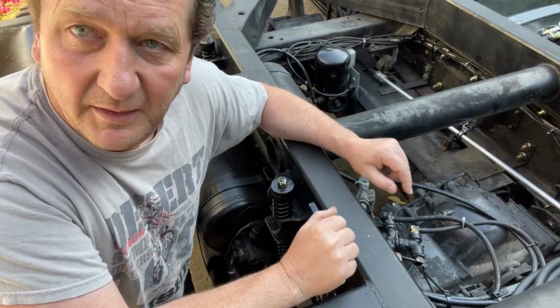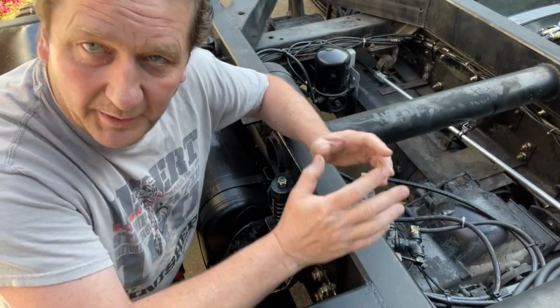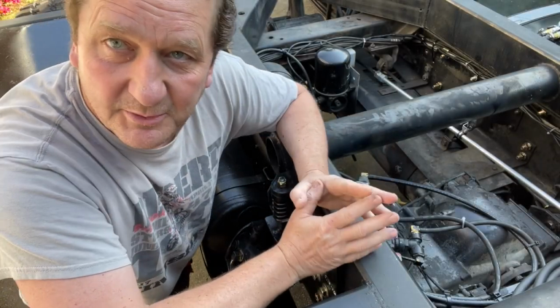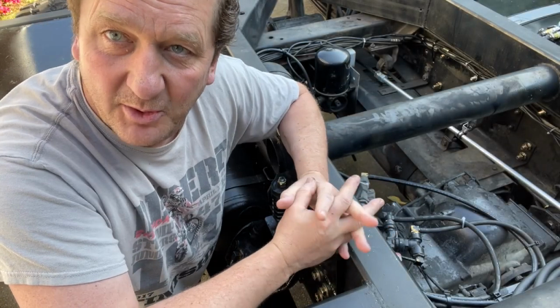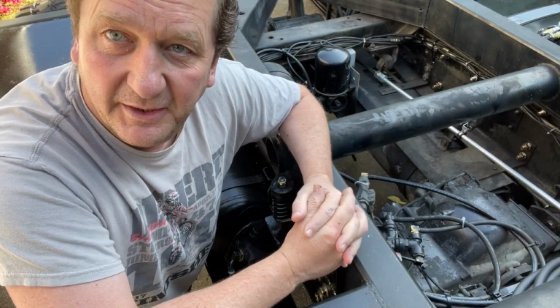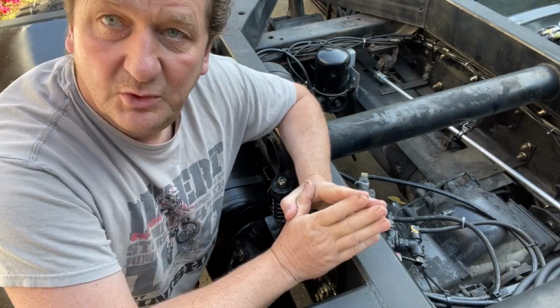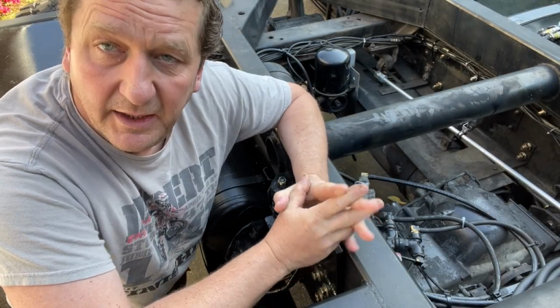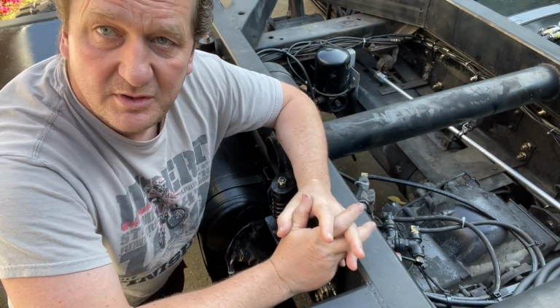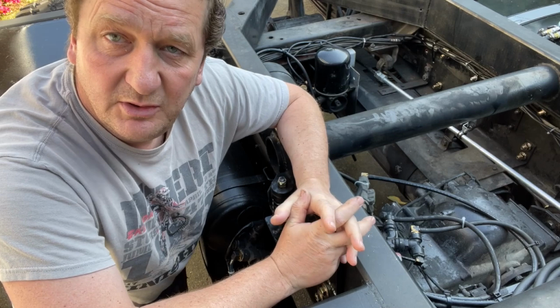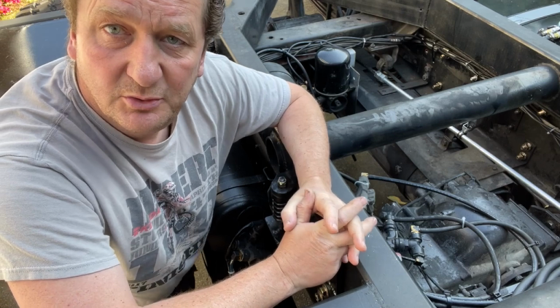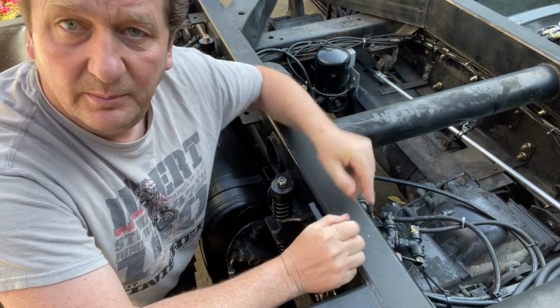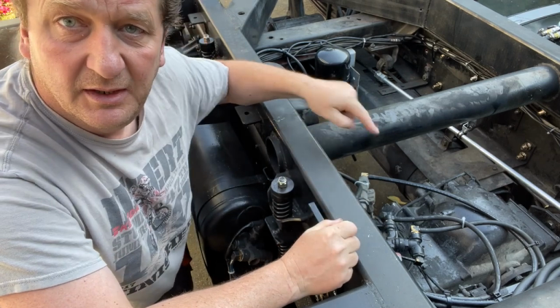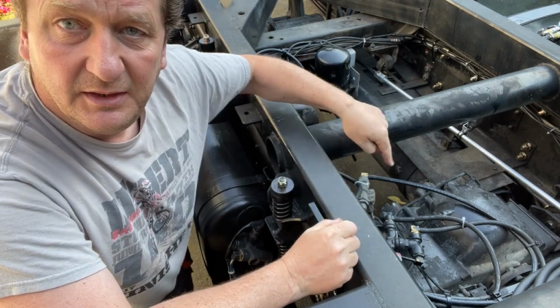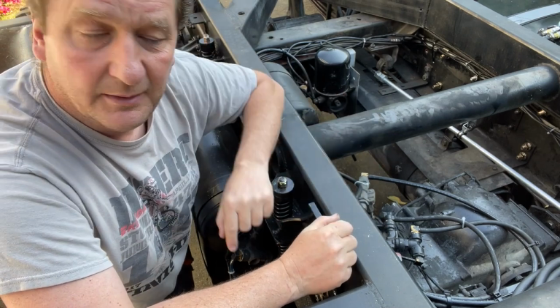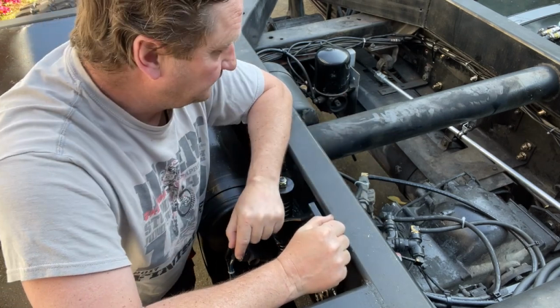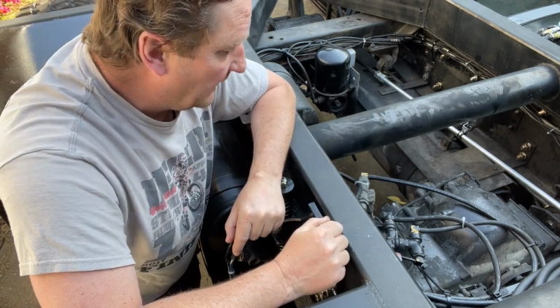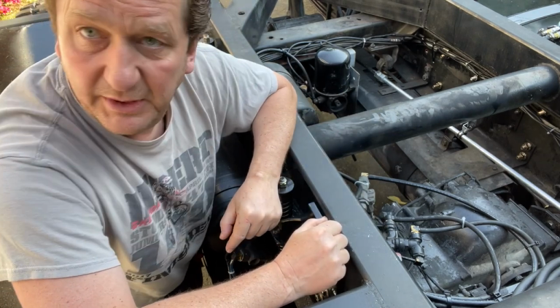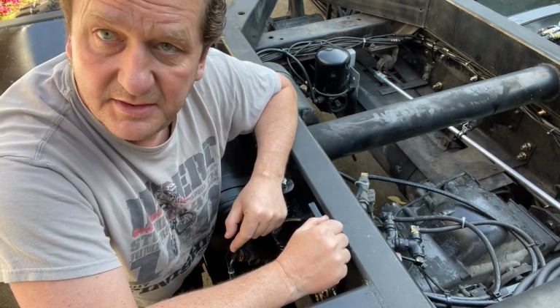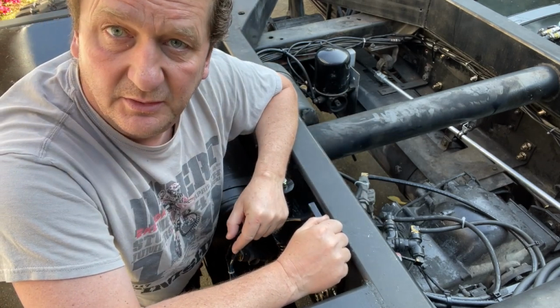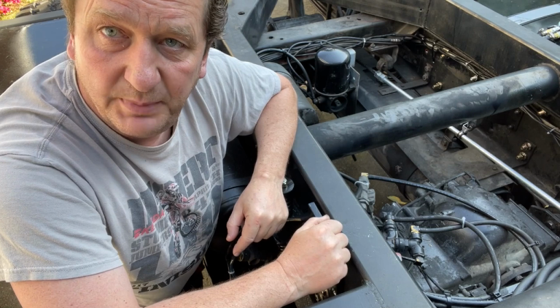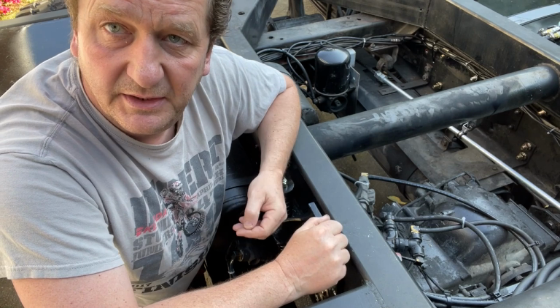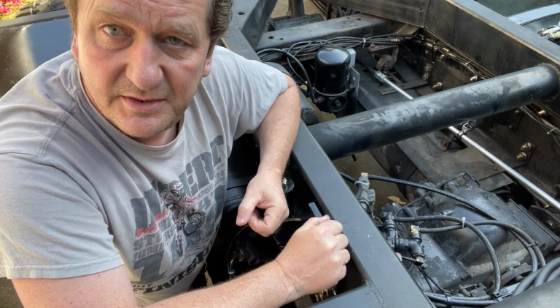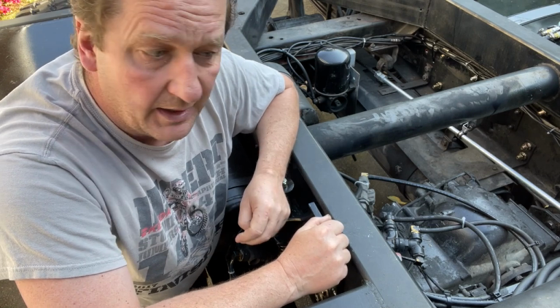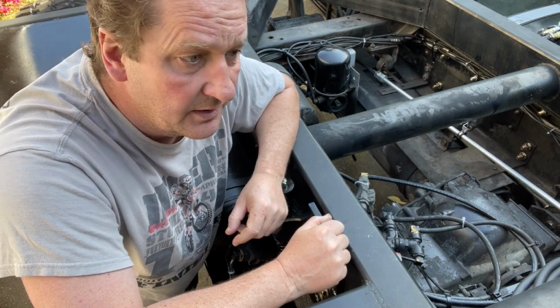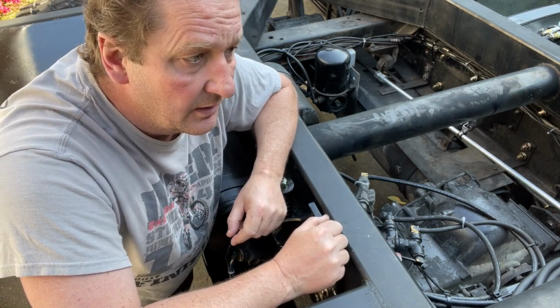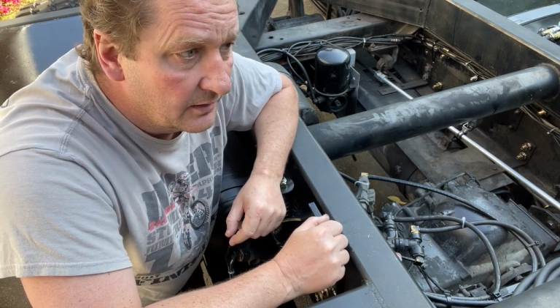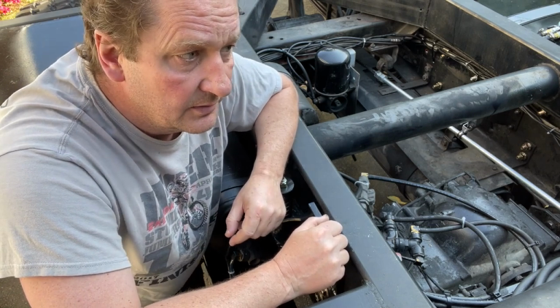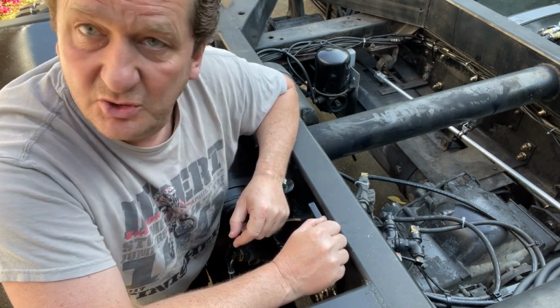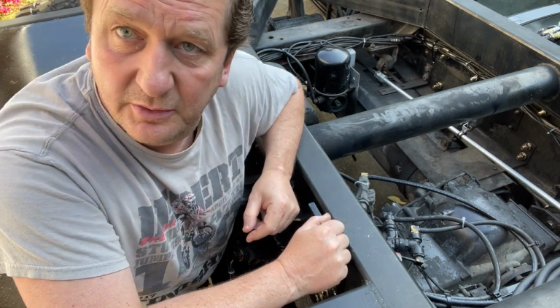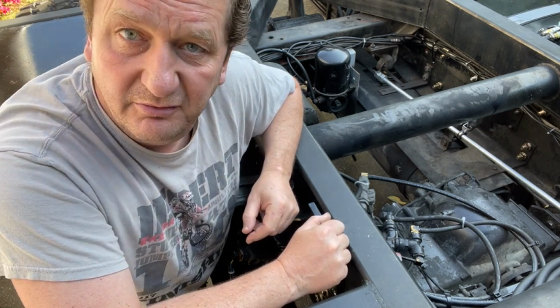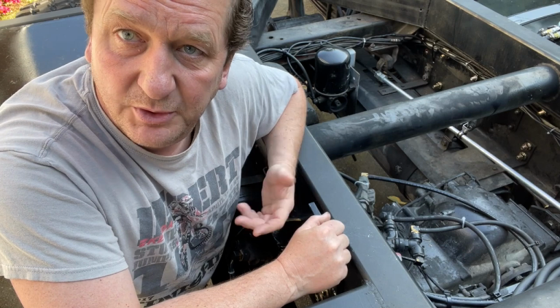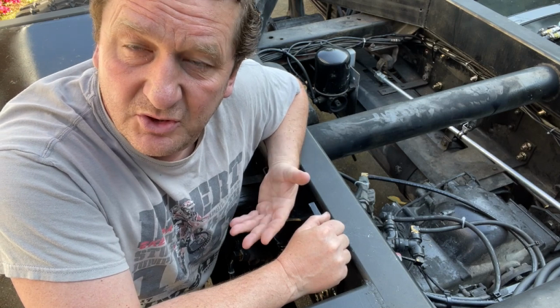Welcome back to Oskar Overländer. Today I want to use this video to talk about the air brake lines, basically the air brake system, and the issues you could have. What is the issue? Leaks.